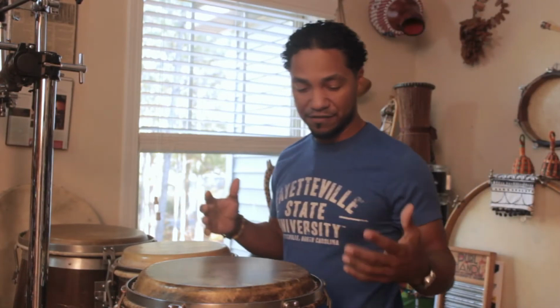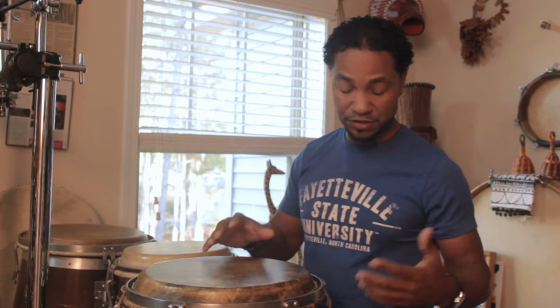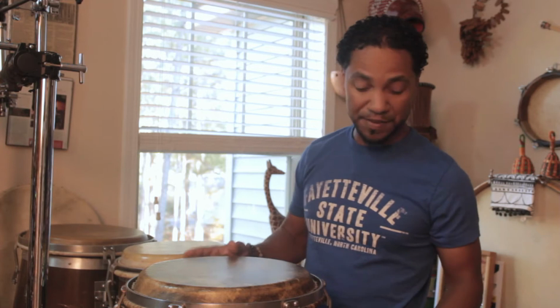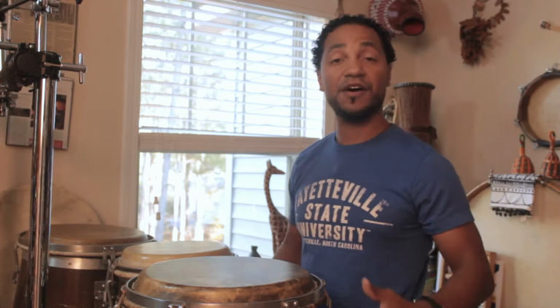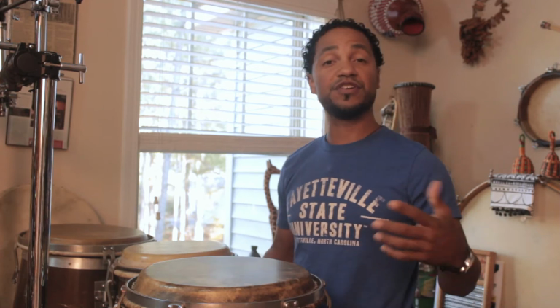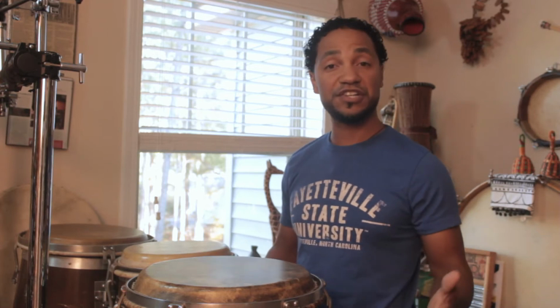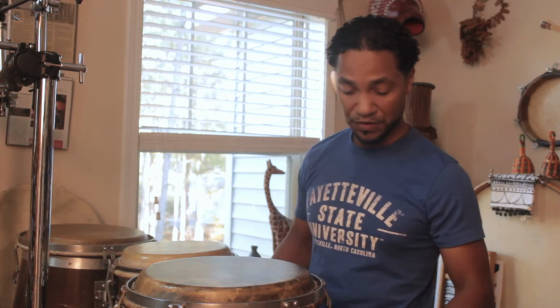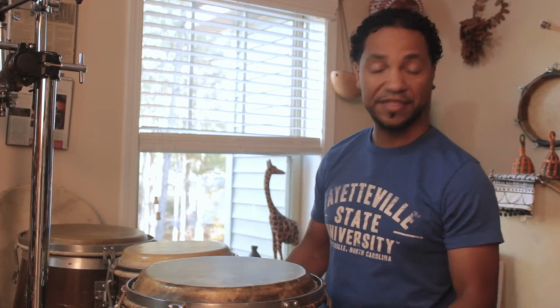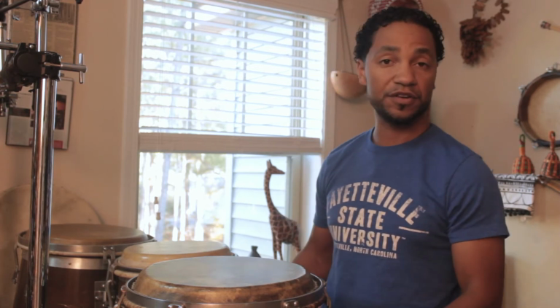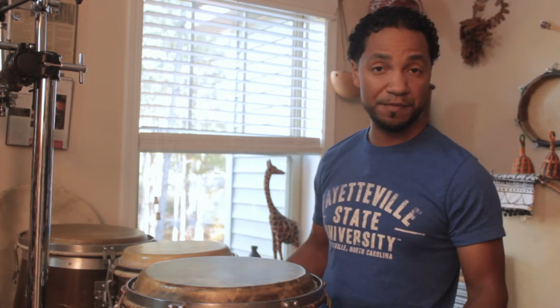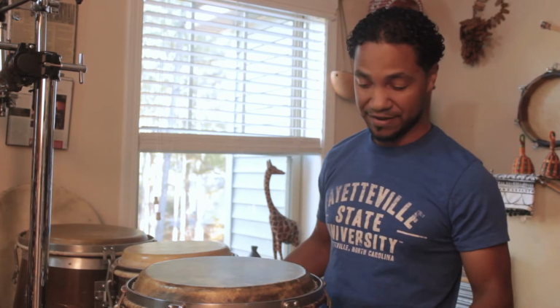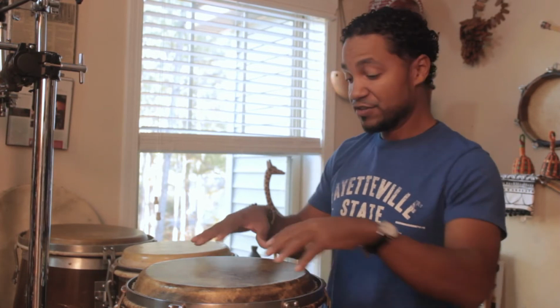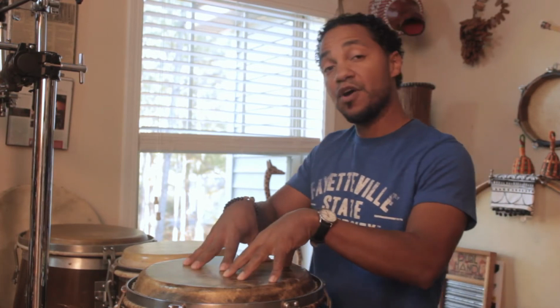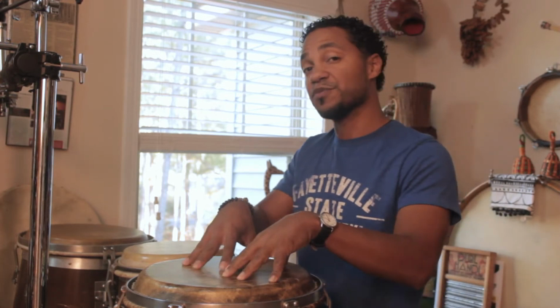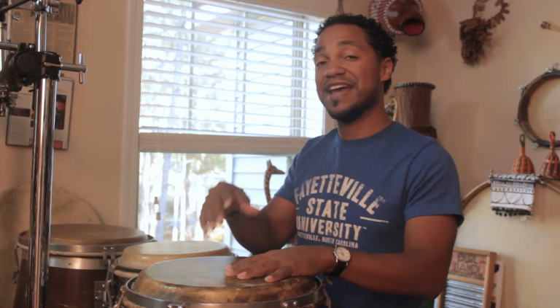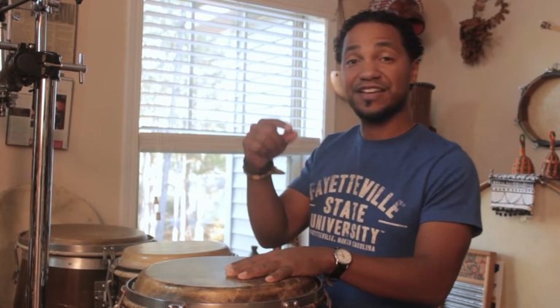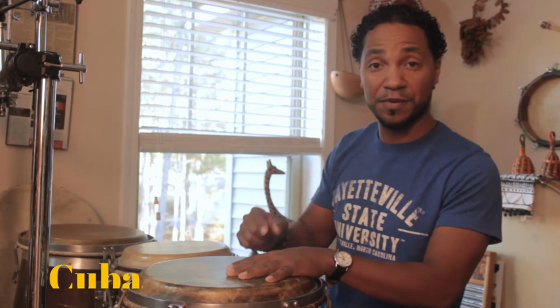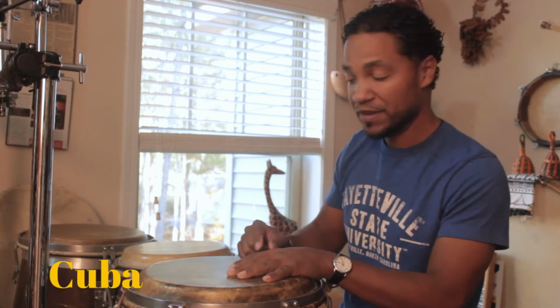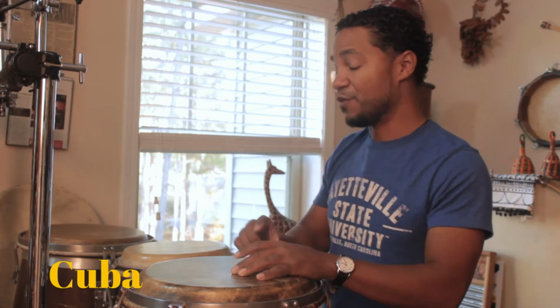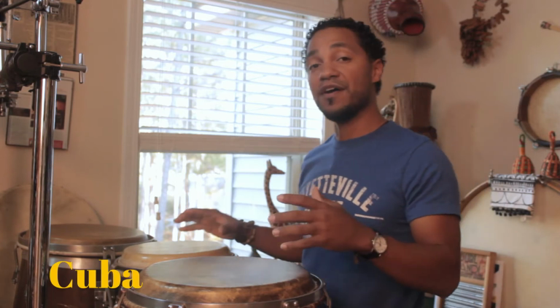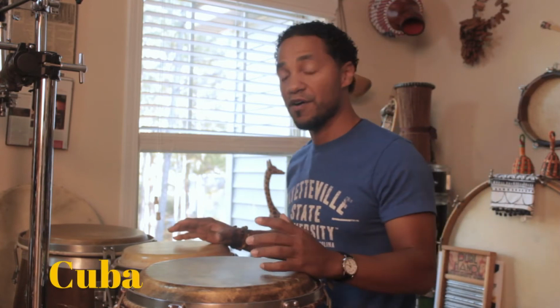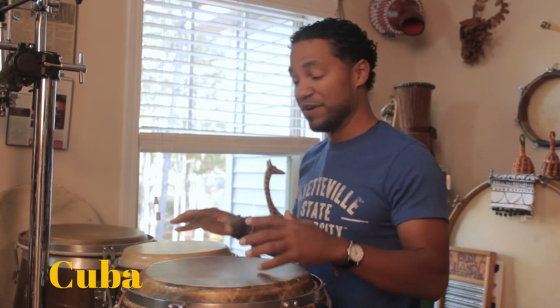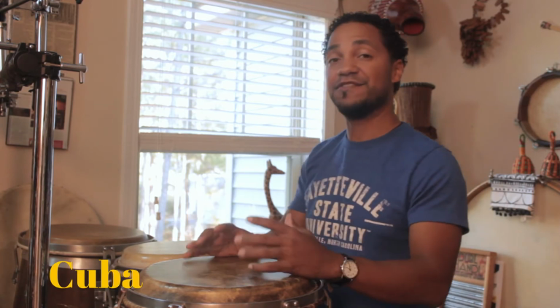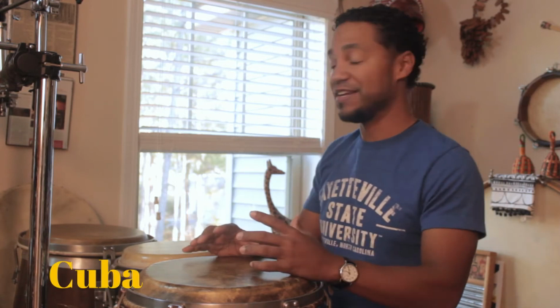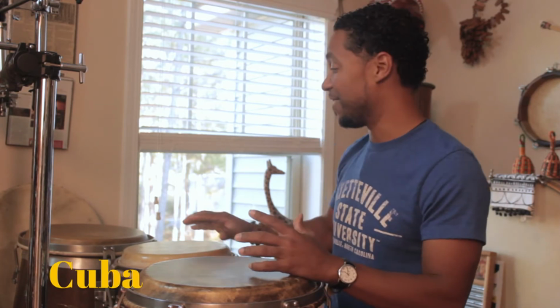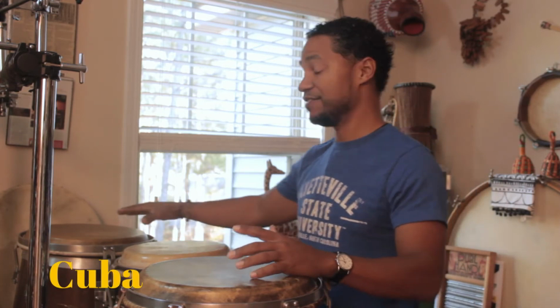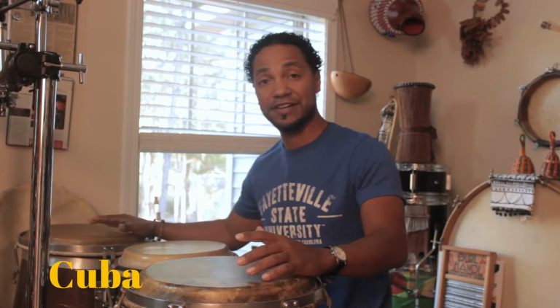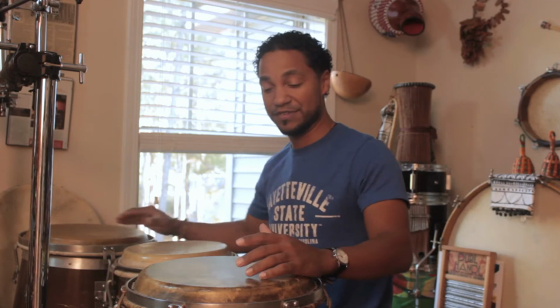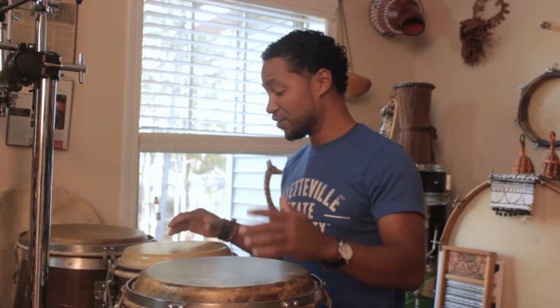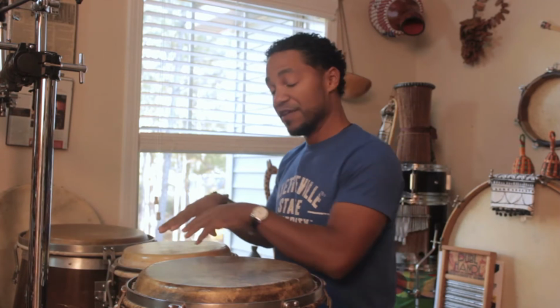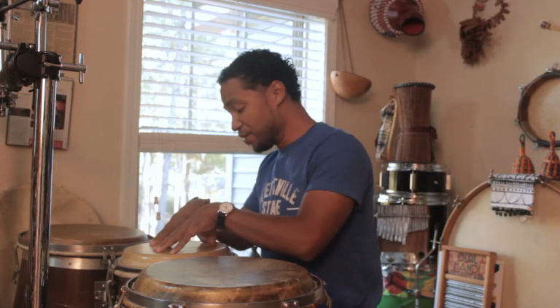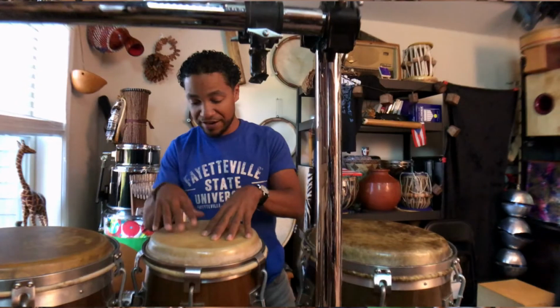And these are a custom style of congas that are based on the traditional way that congas were made. The congas originate in Cuba. Now we call them congas, but individually they have different names.